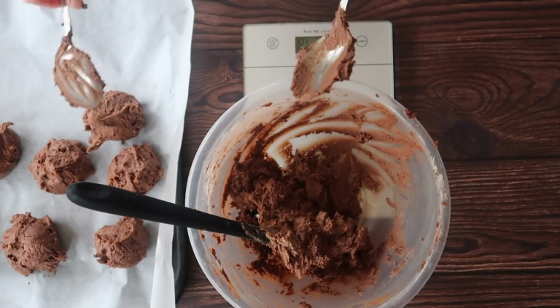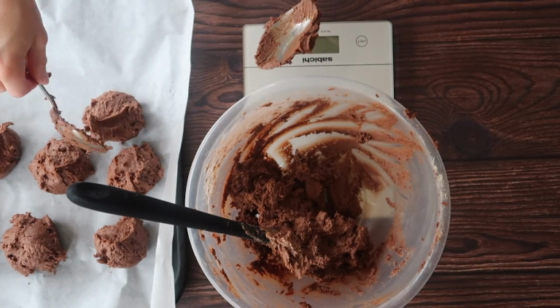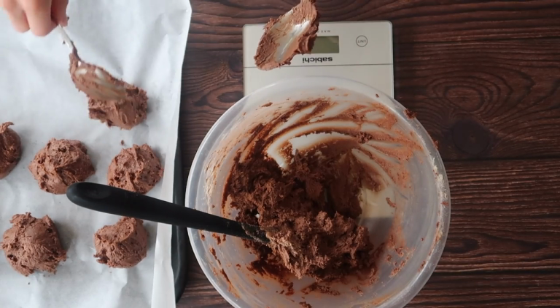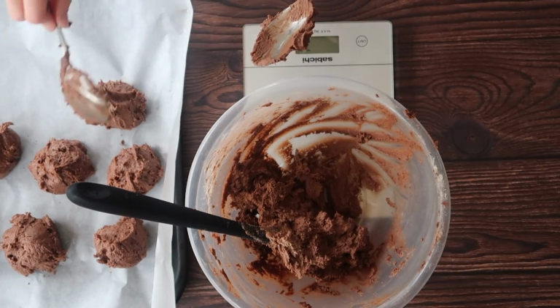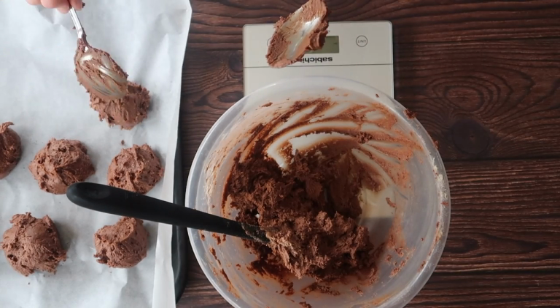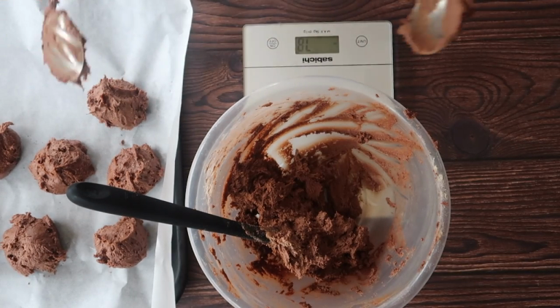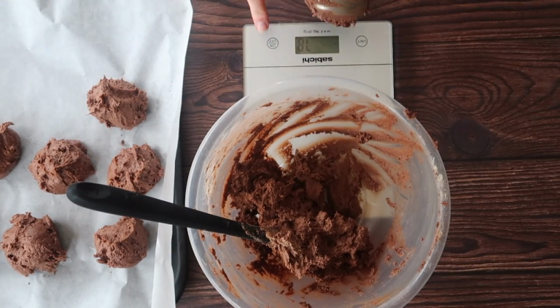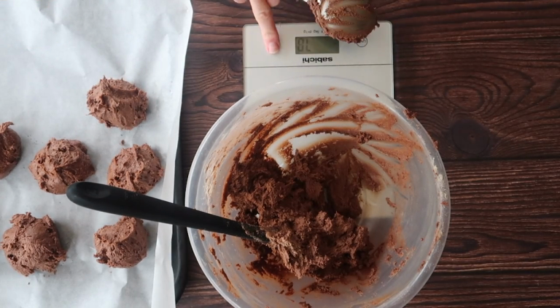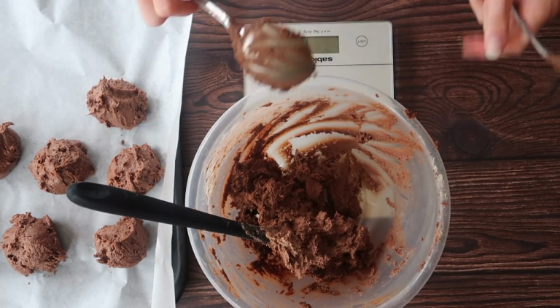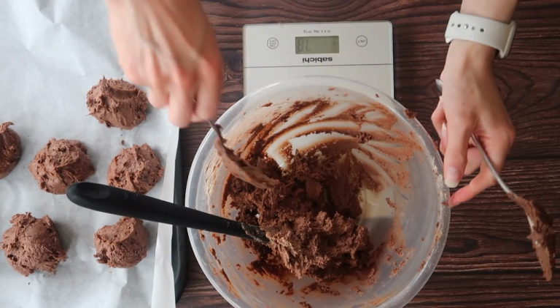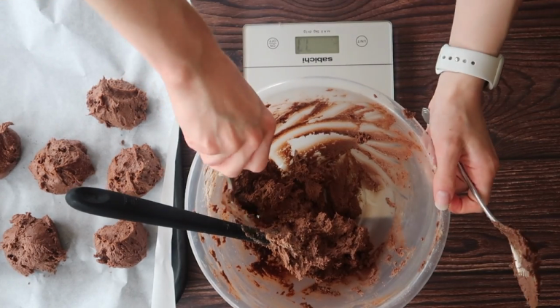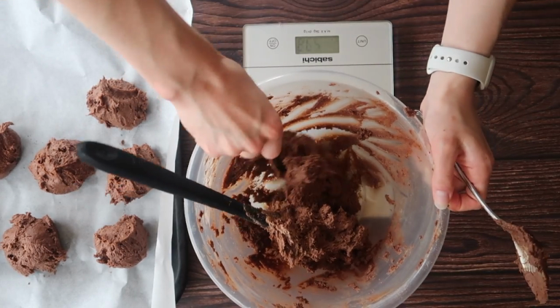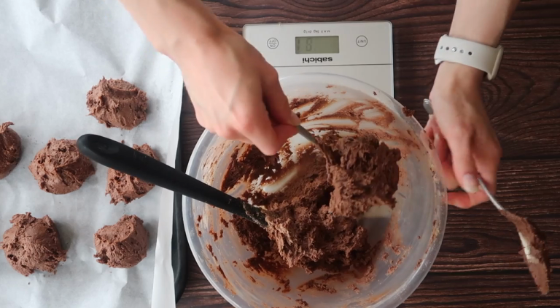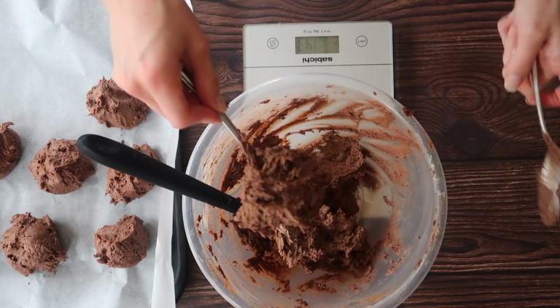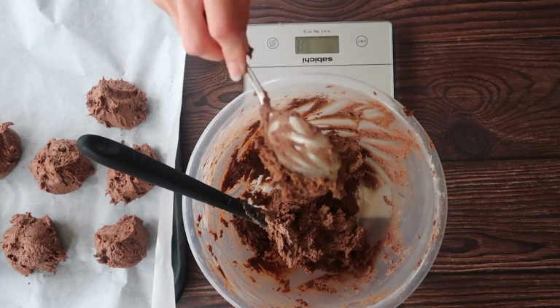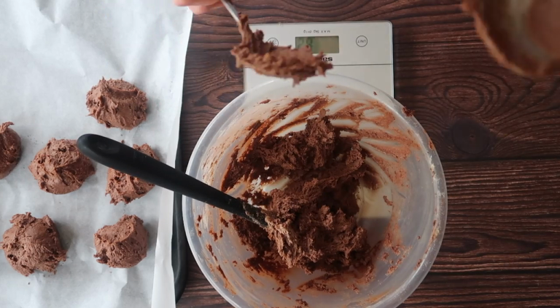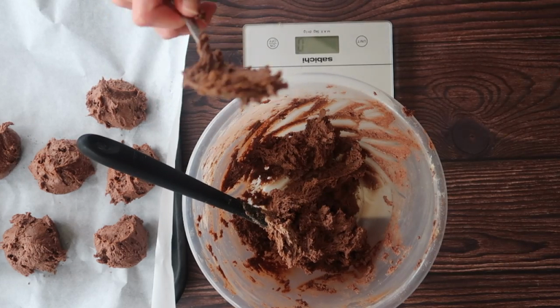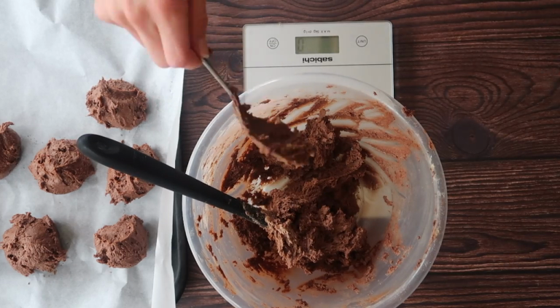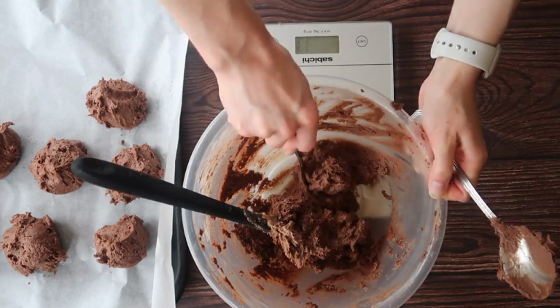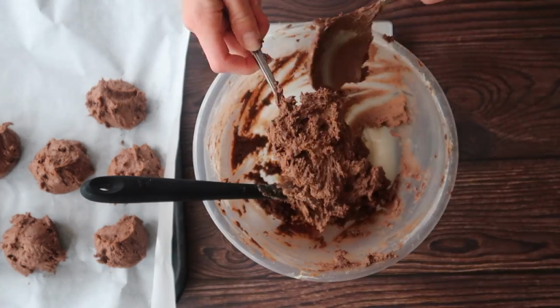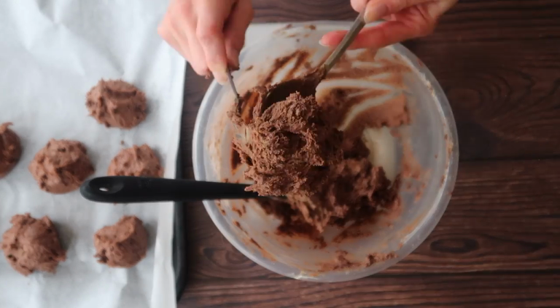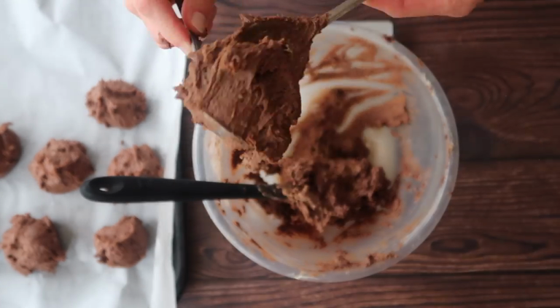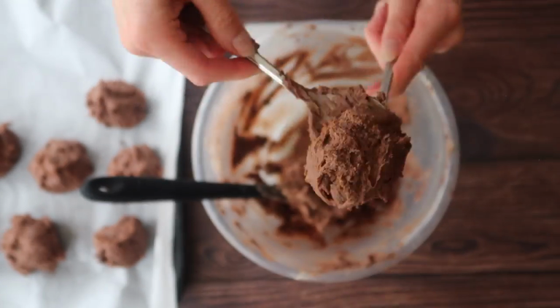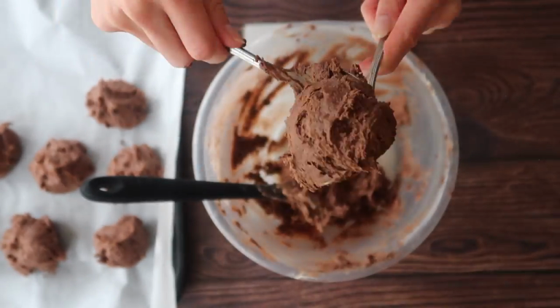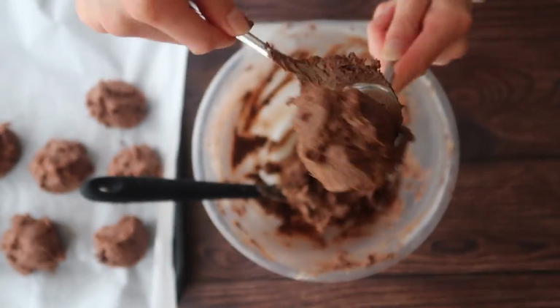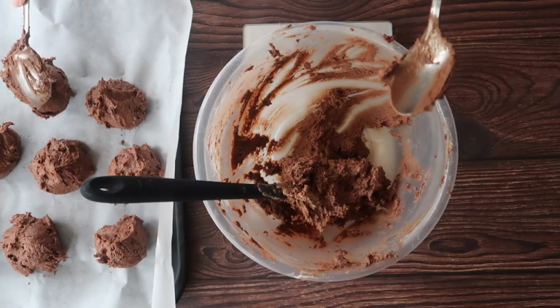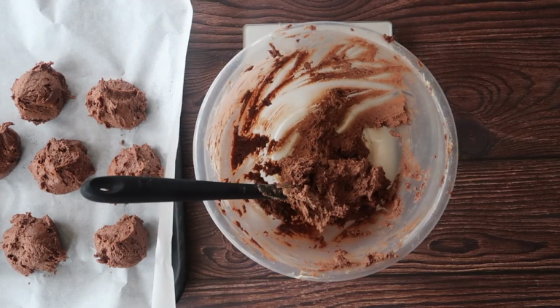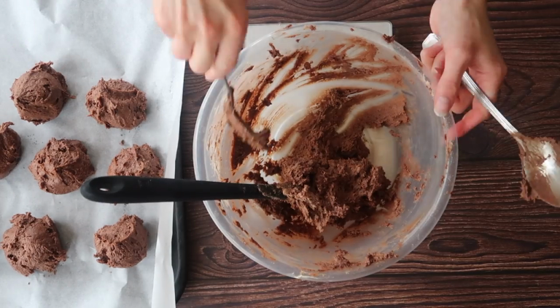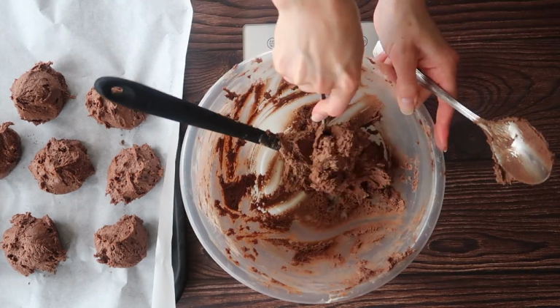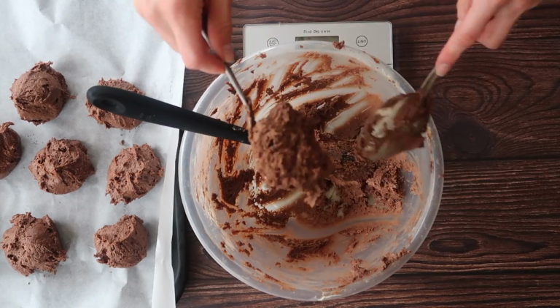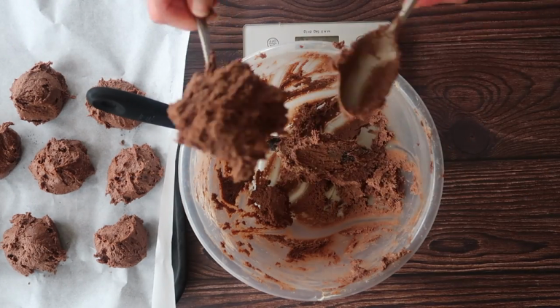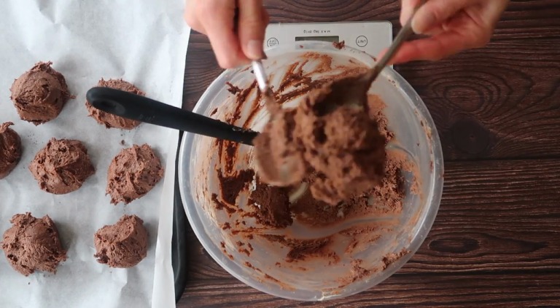I'll repeat those same steps for all of my cookies, and once they are all placed on the baking tray I'm actually going to pop them into the freezer for at least an hour to completely freeze all the way through.